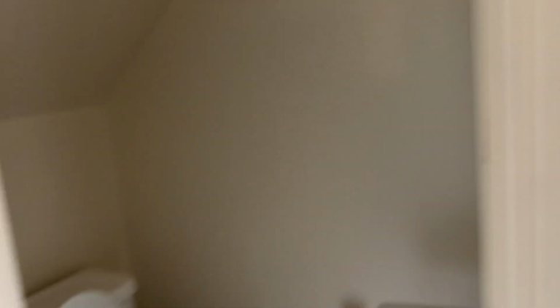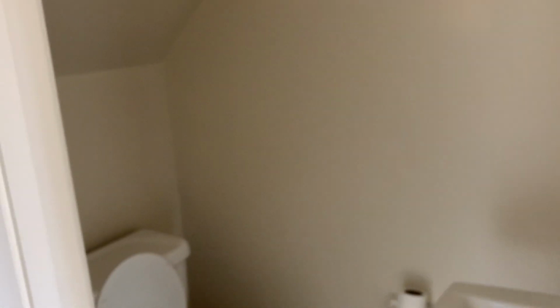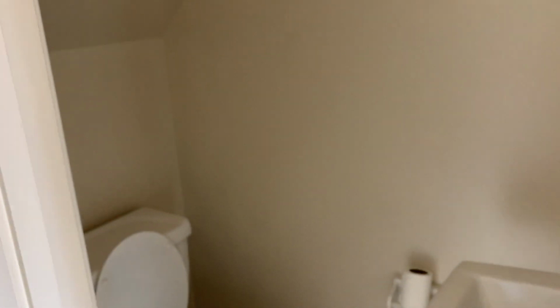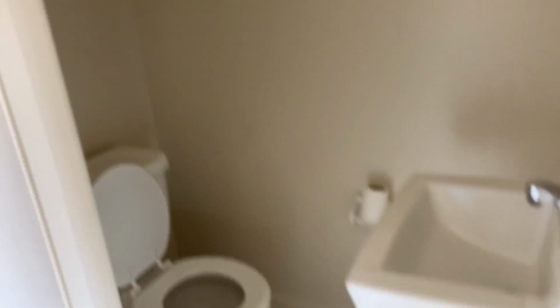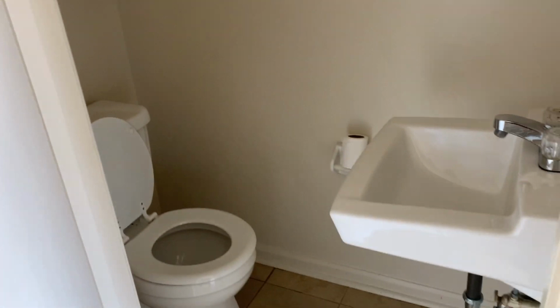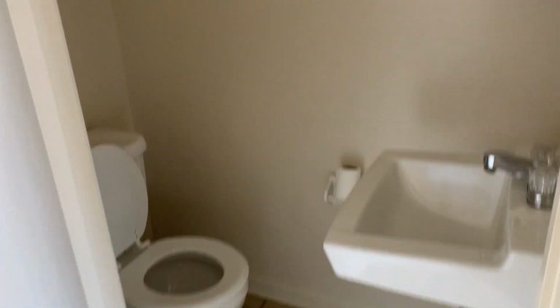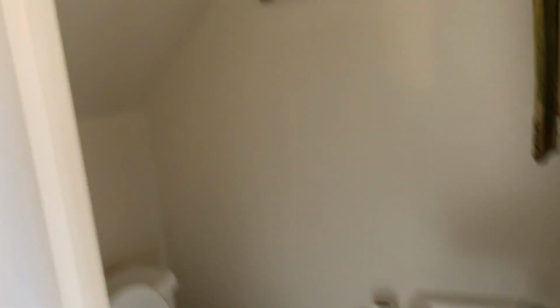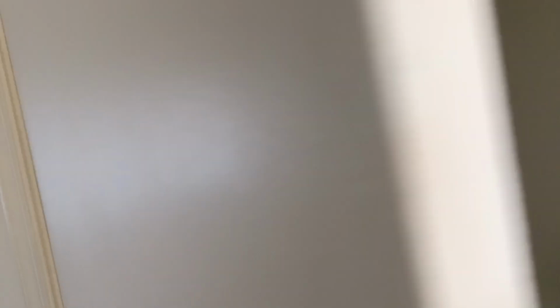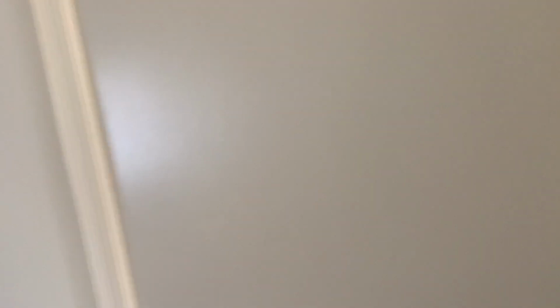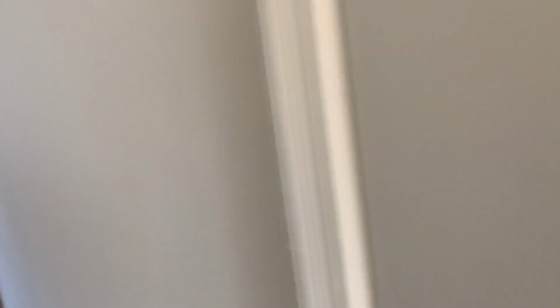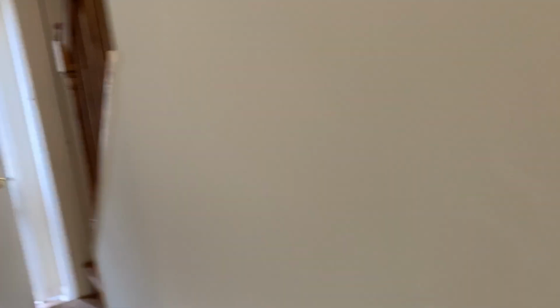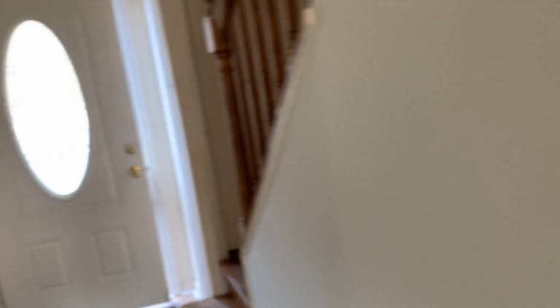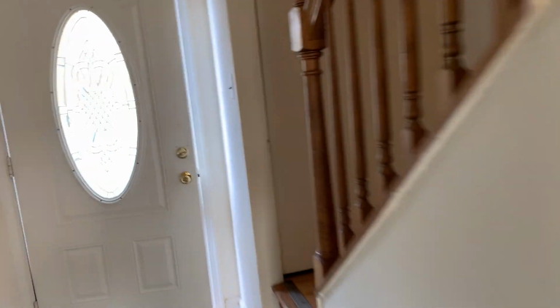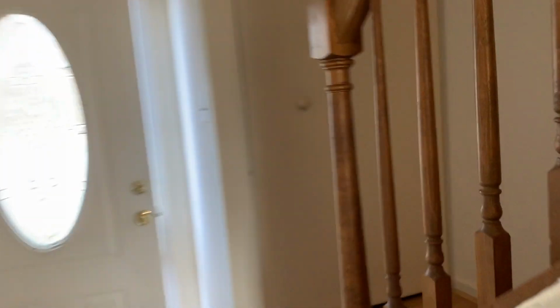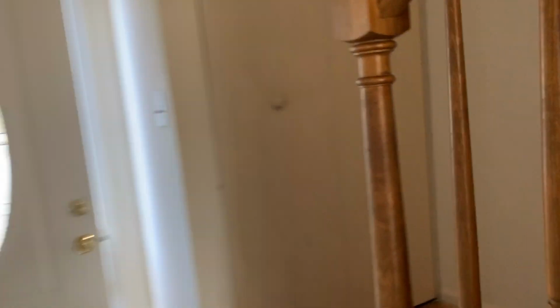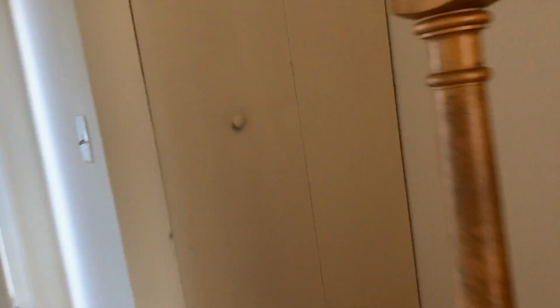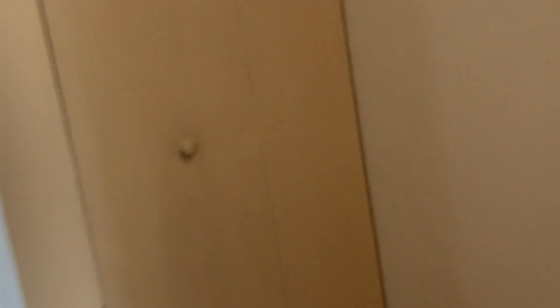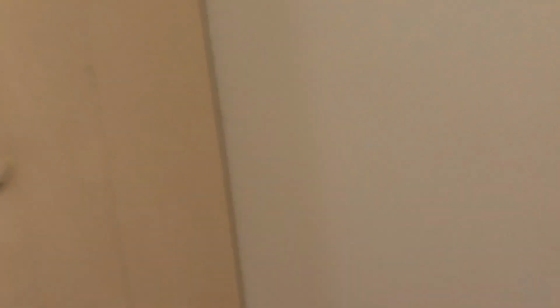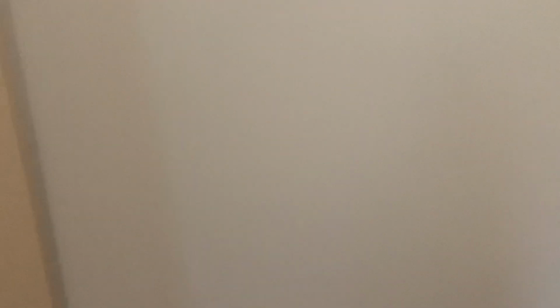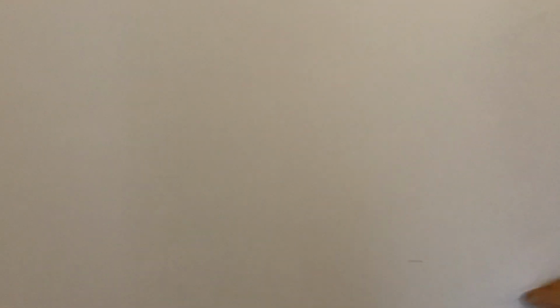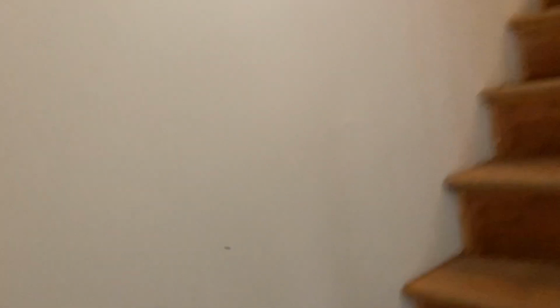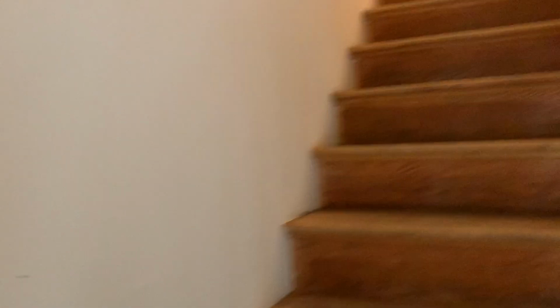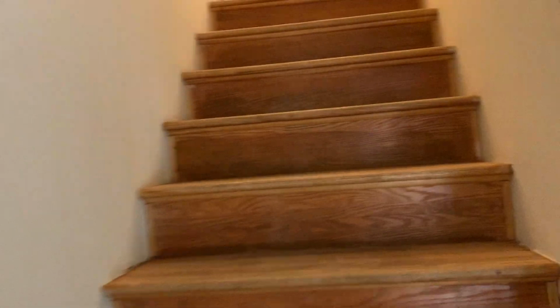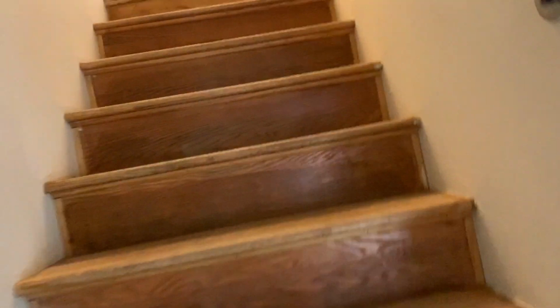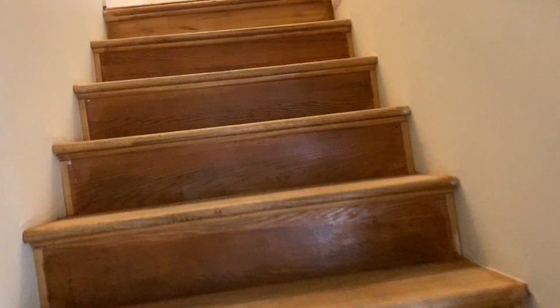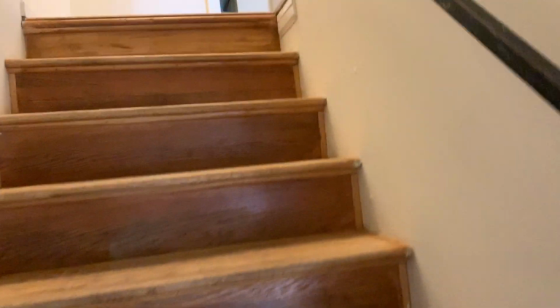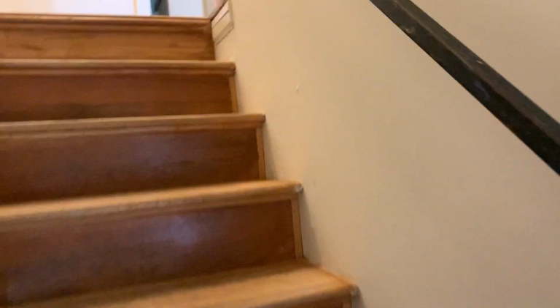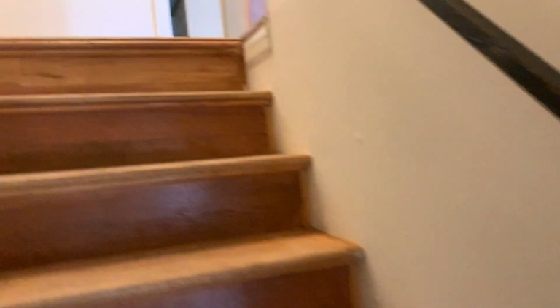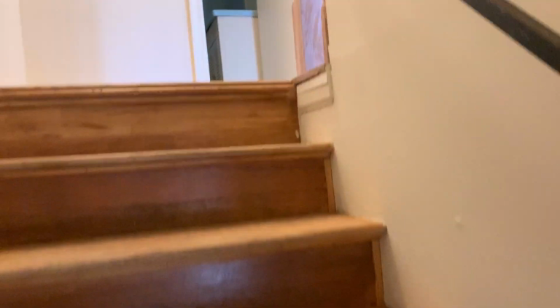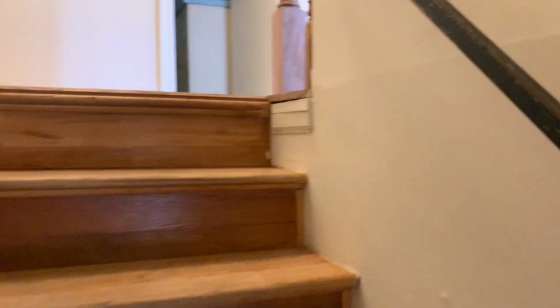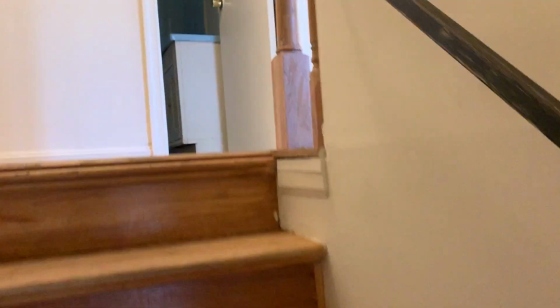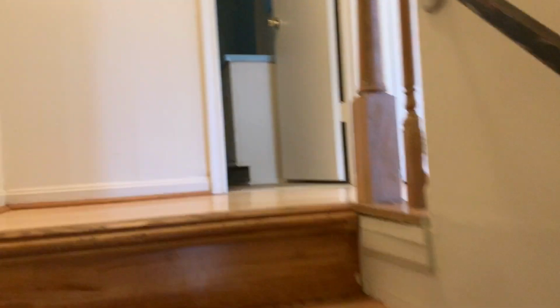Nice half bath. And as we head upstairs, there are two bedrooms and a full bathroom up here.